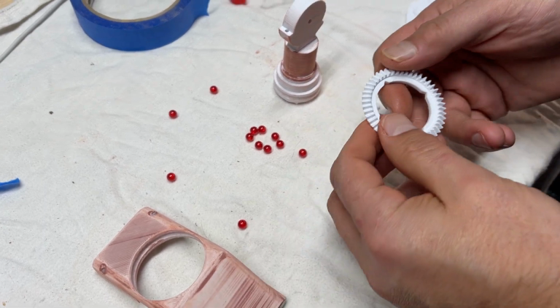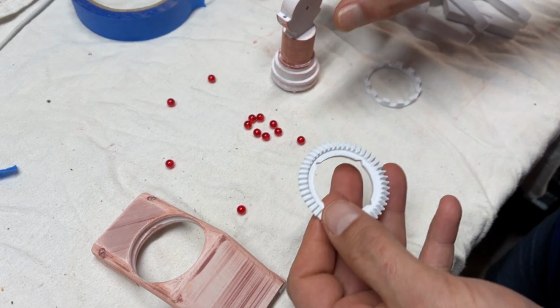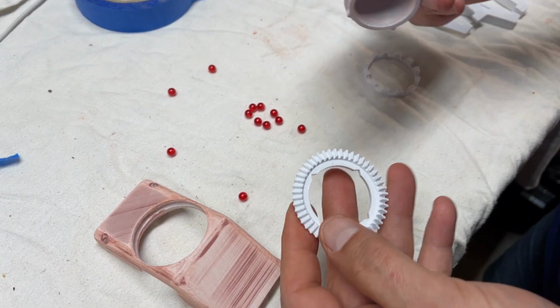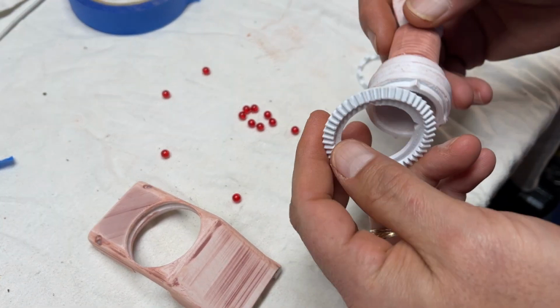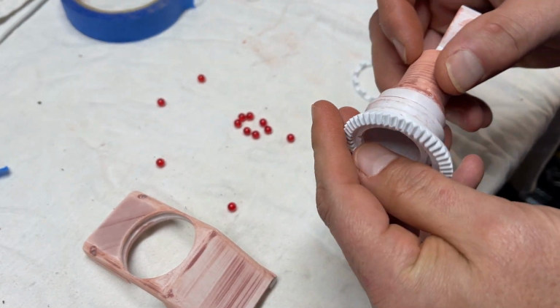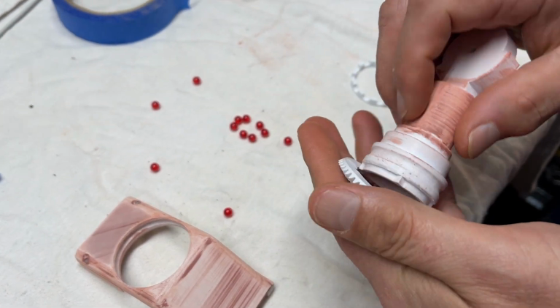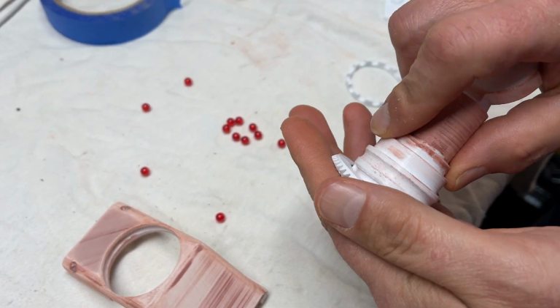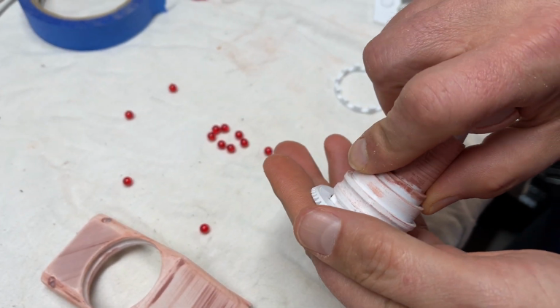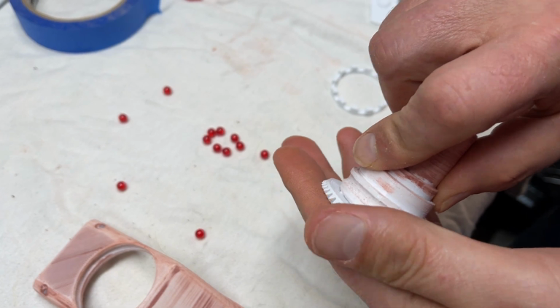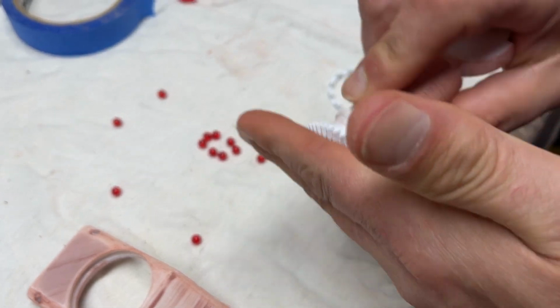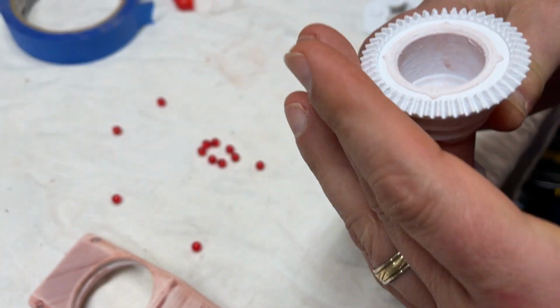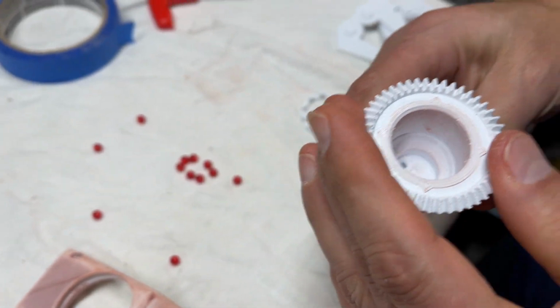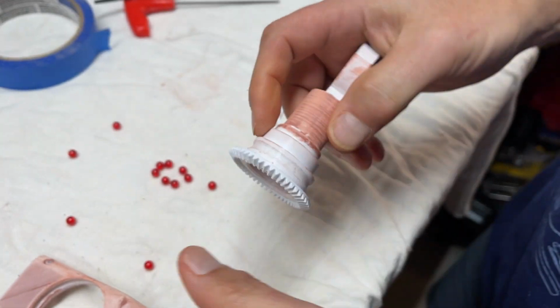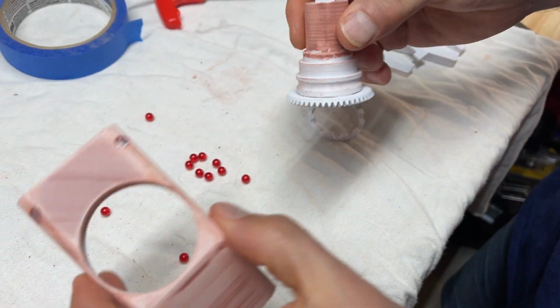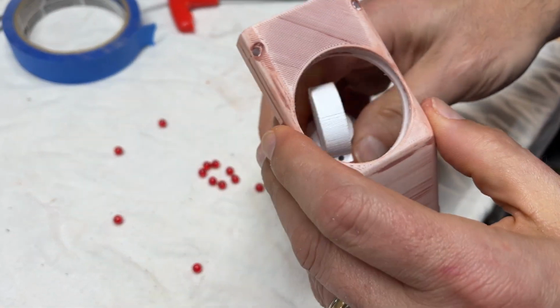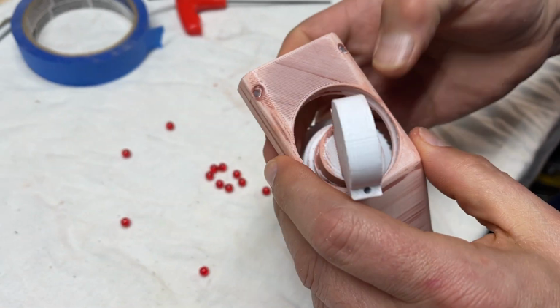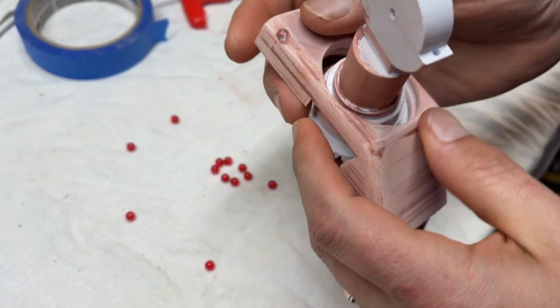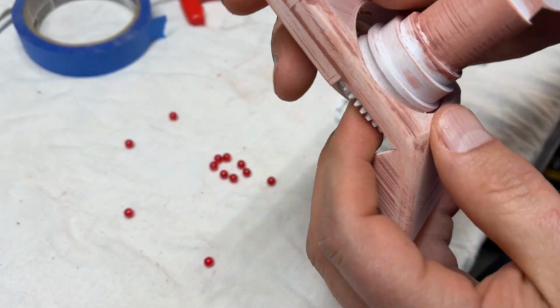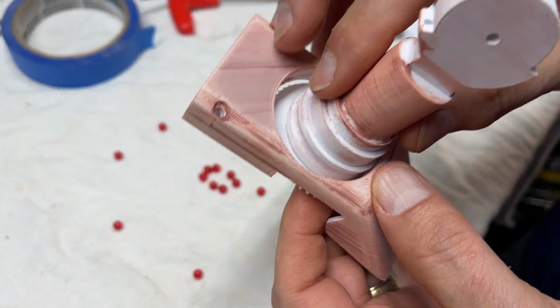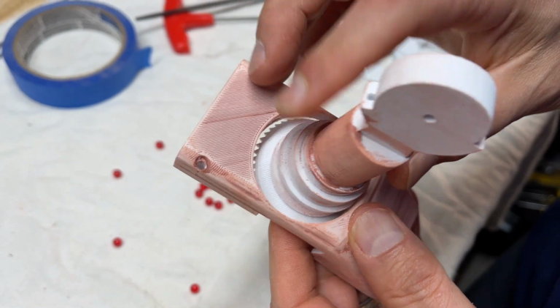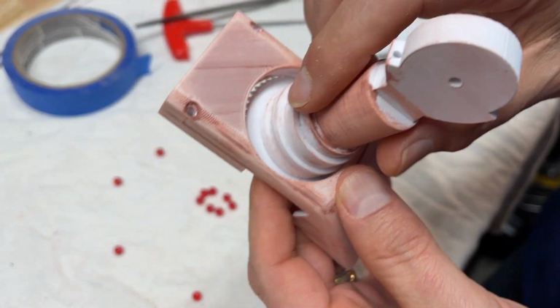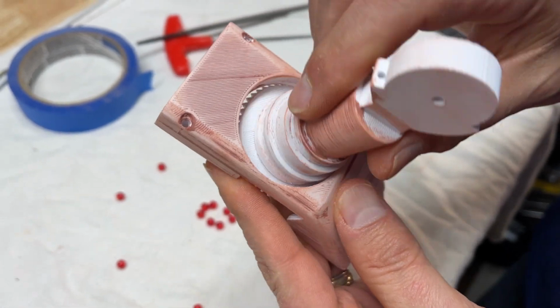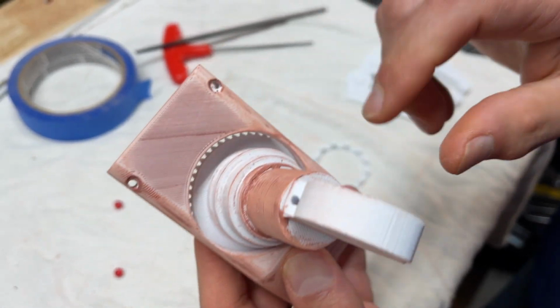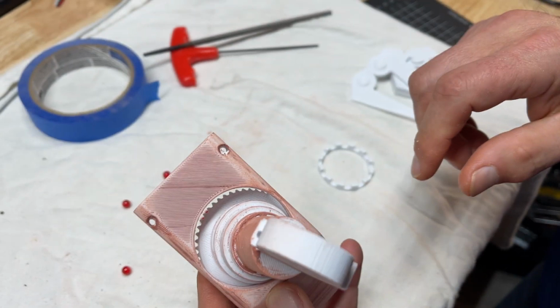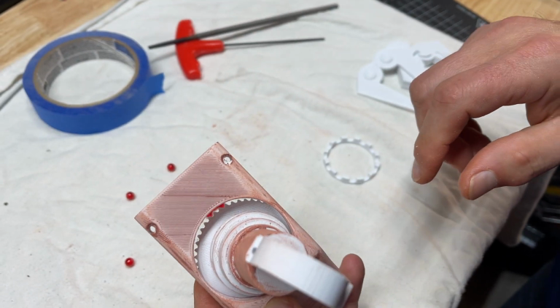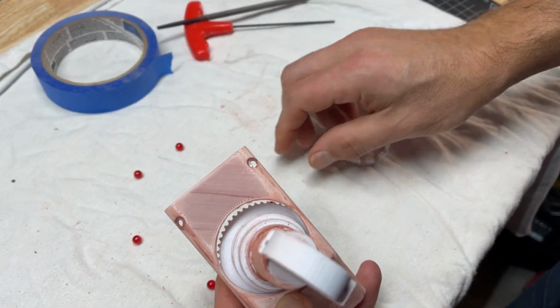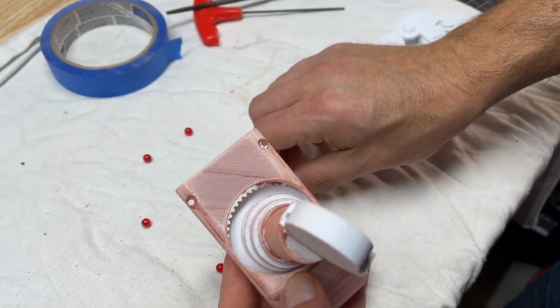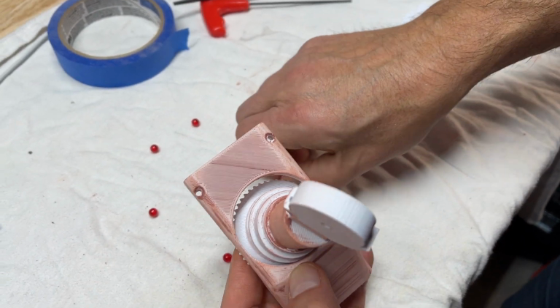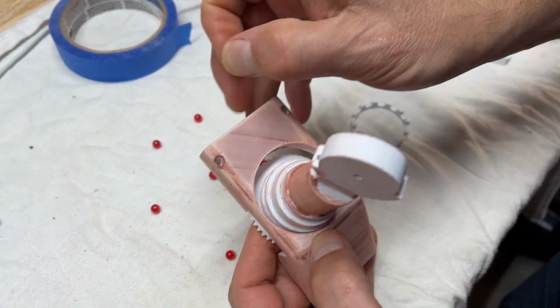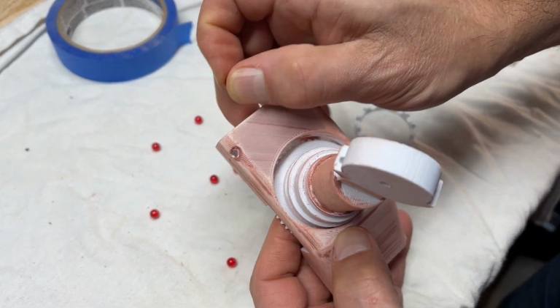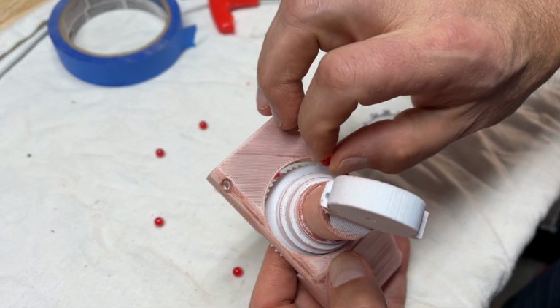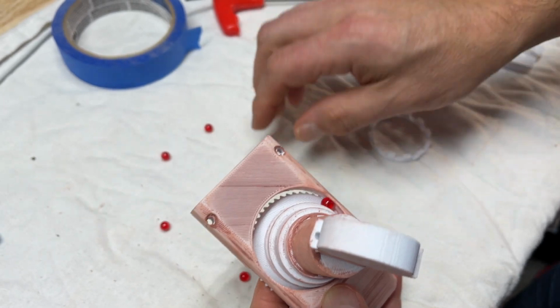Step one is to put the gear on the back and then slide it into the housing, make it offset, then drop in 12 of these BBs.